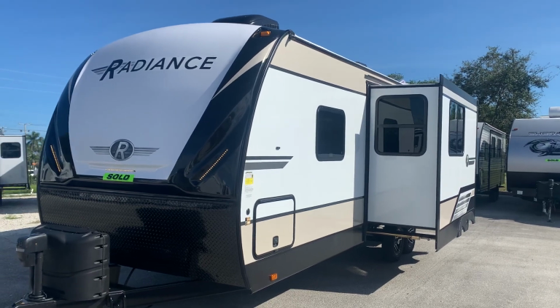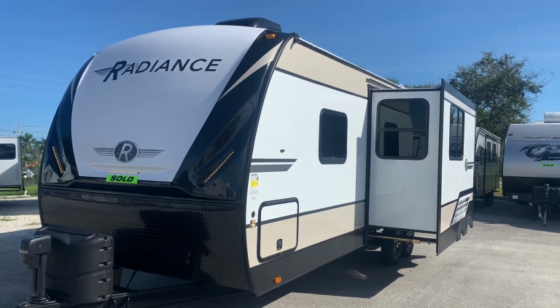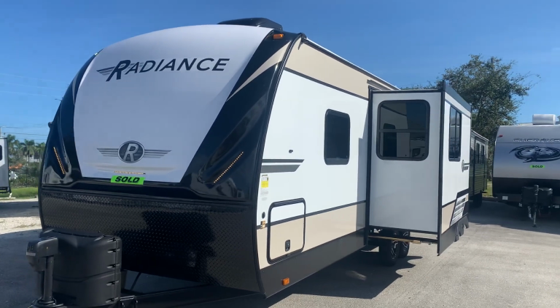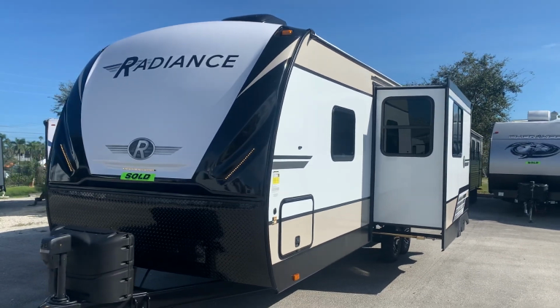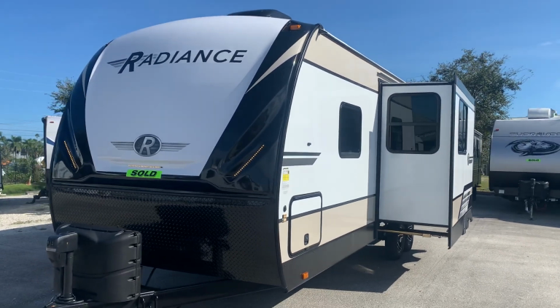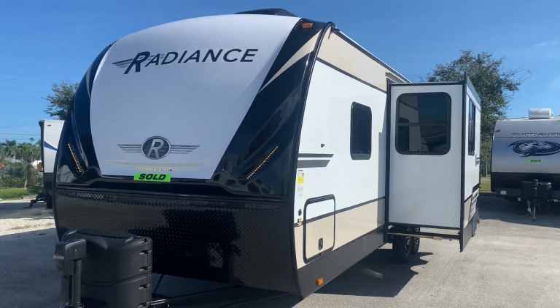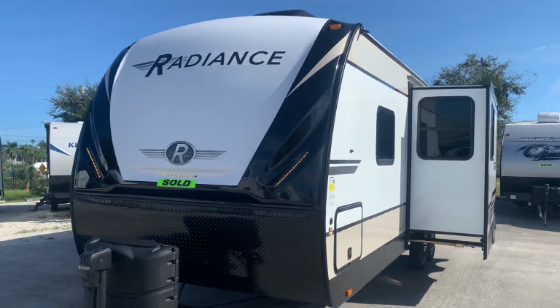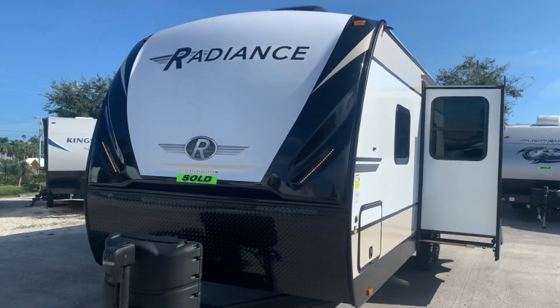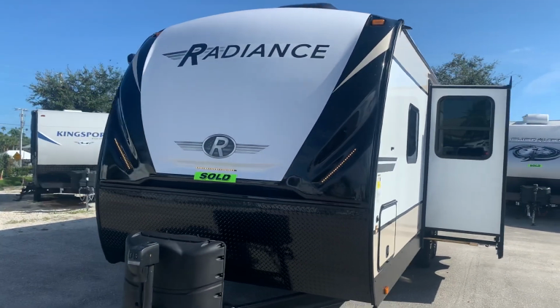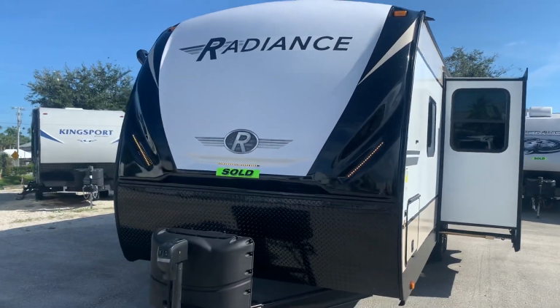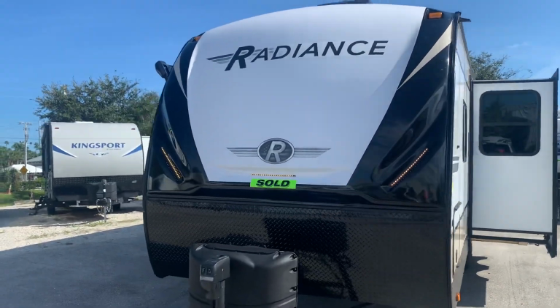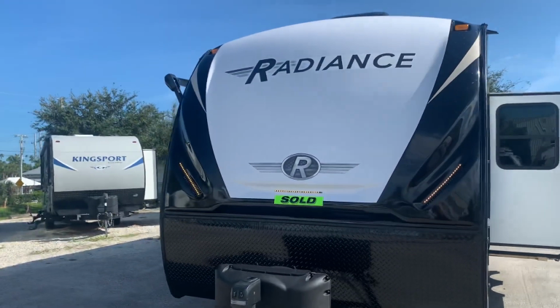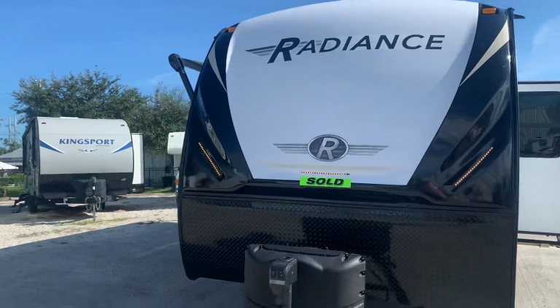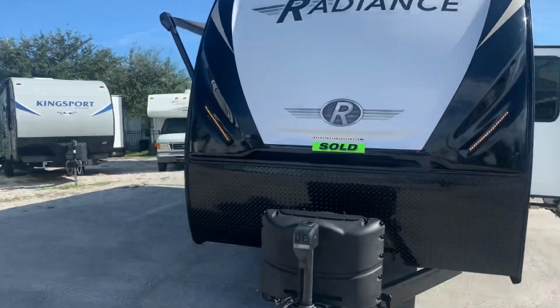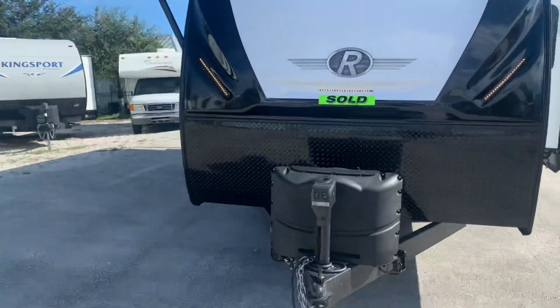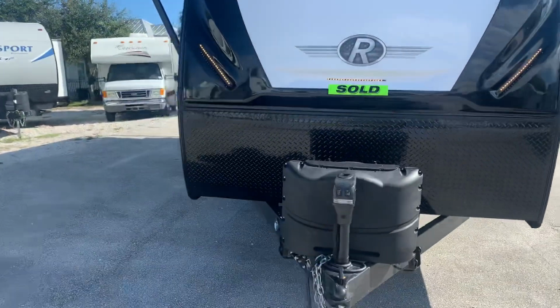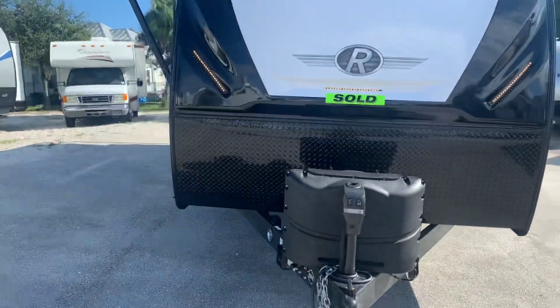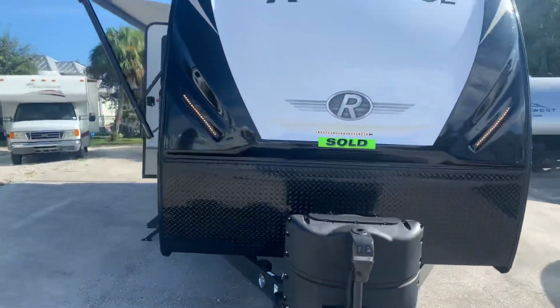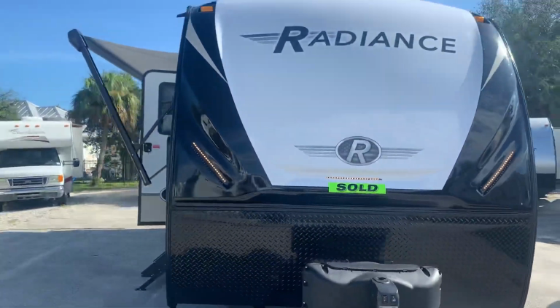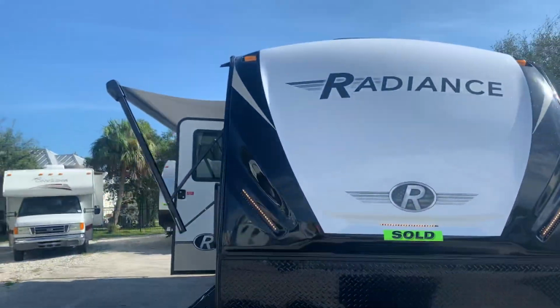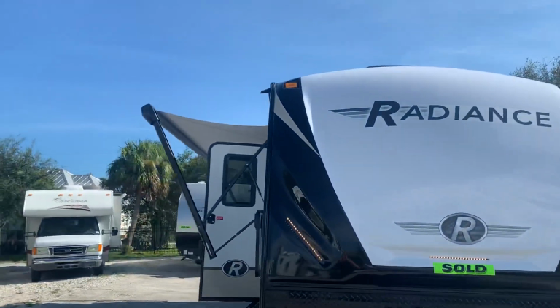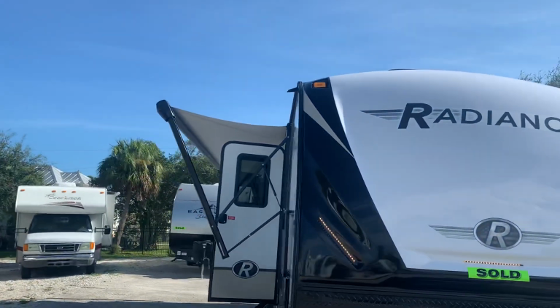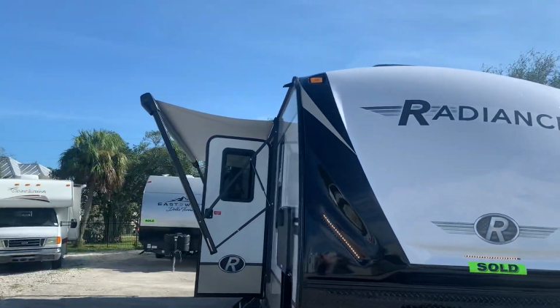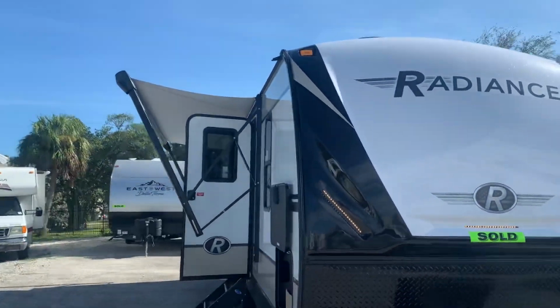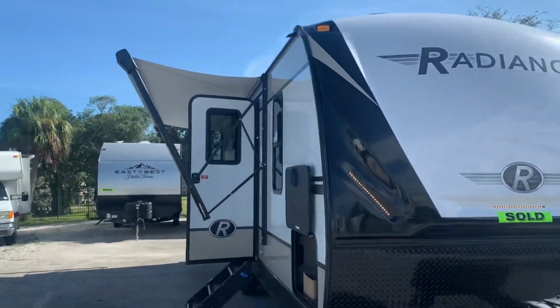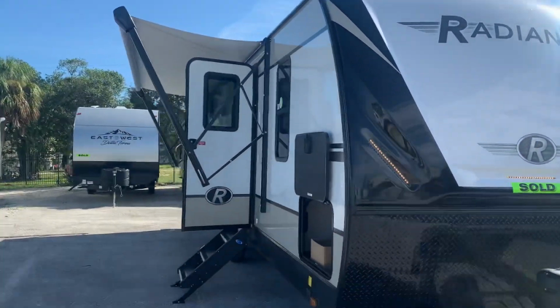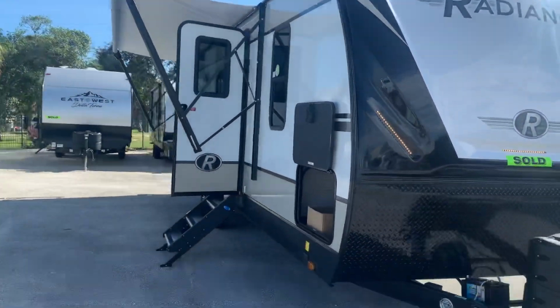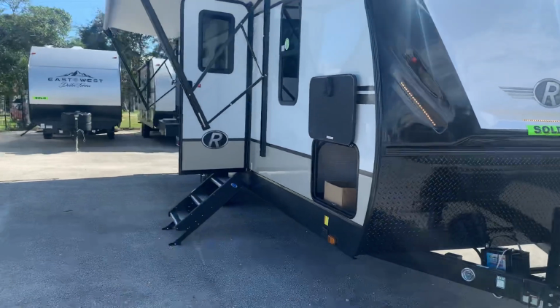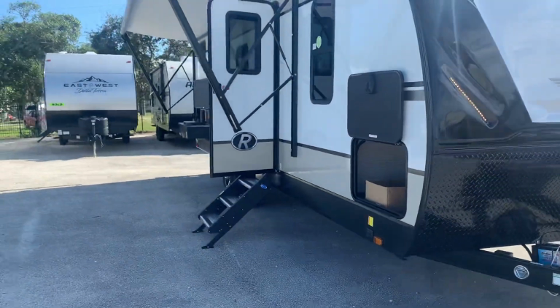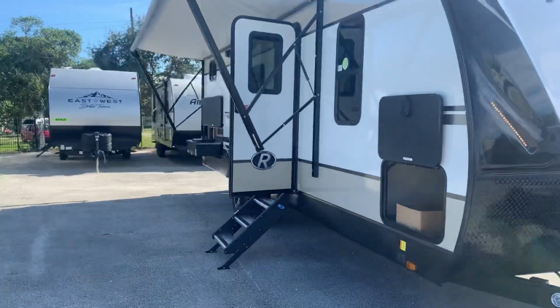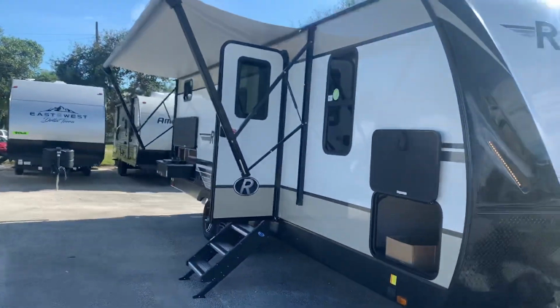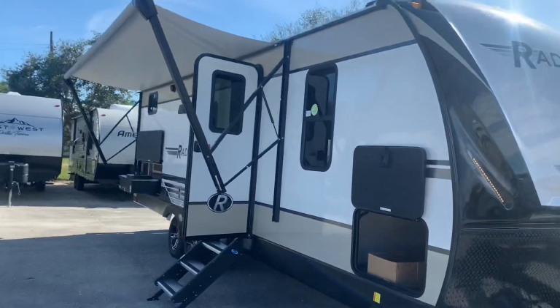How's it going Gonzales family? Cody here showing you your new Radiance 25BH. Just want to do a quick walk around for you. It's a beauty. The new construction really came a long way.